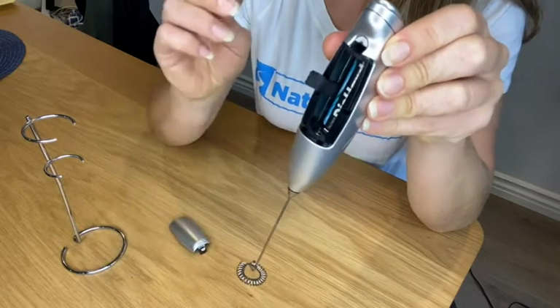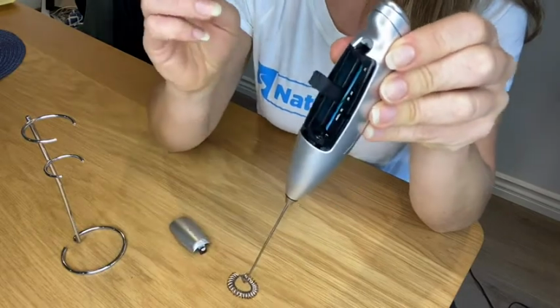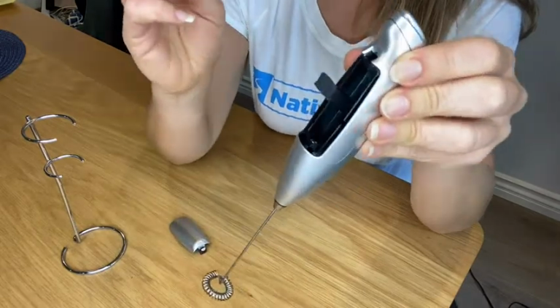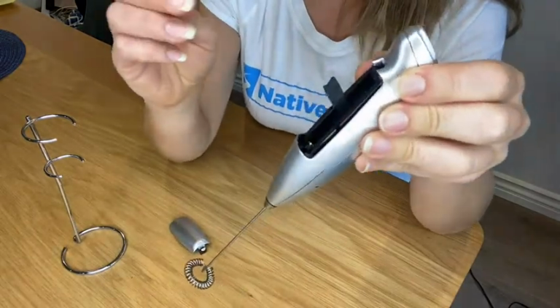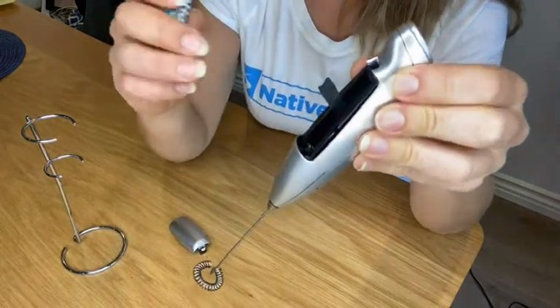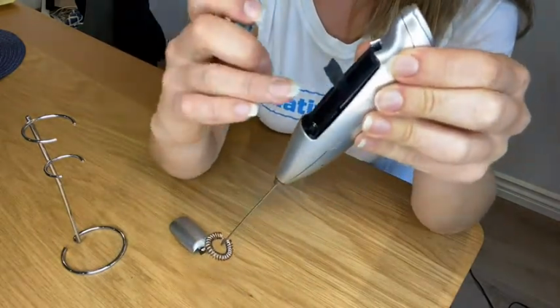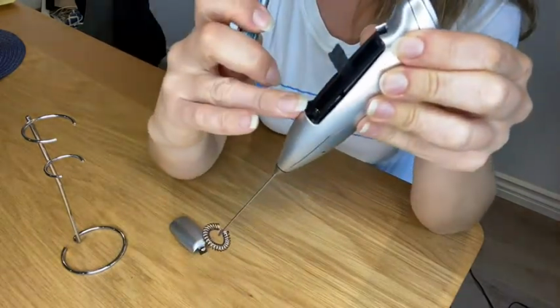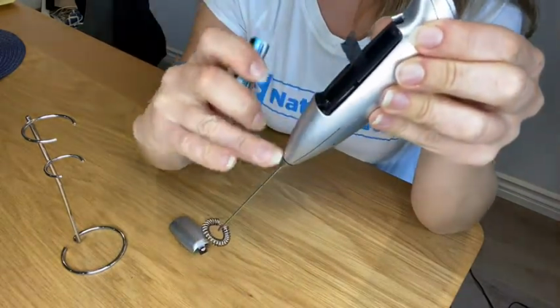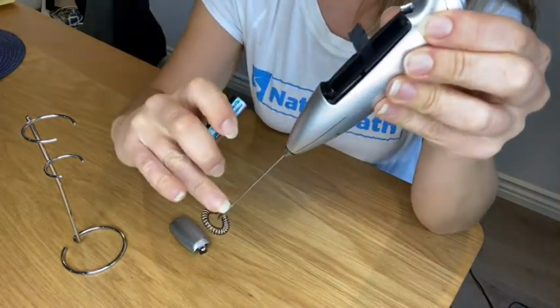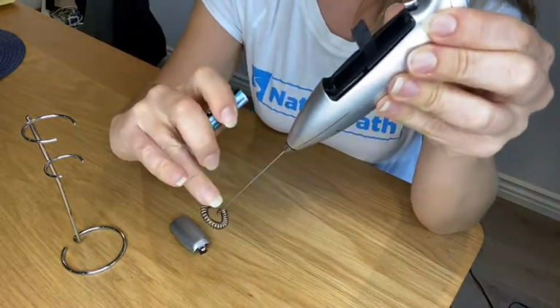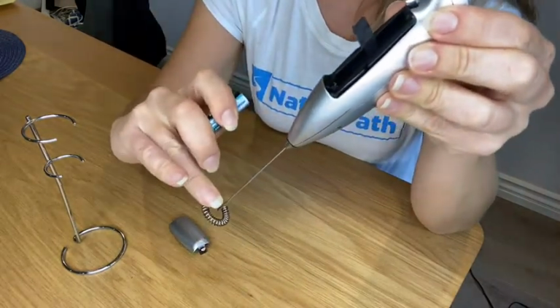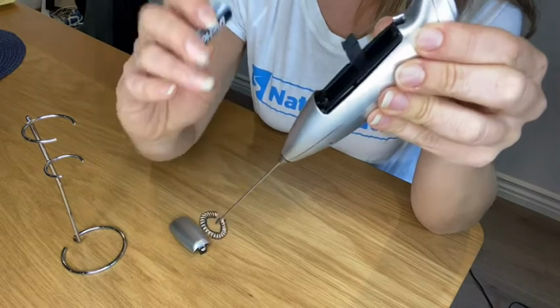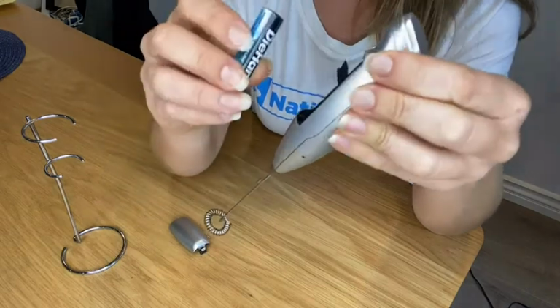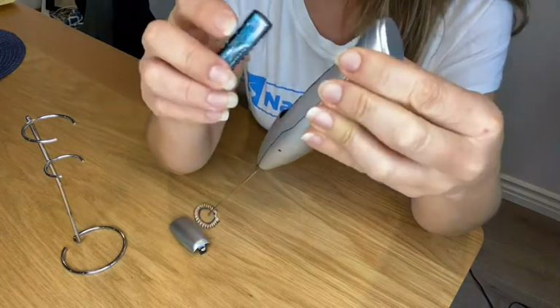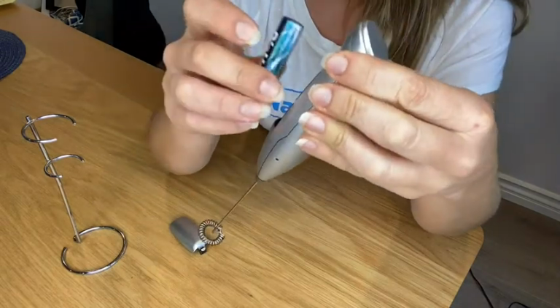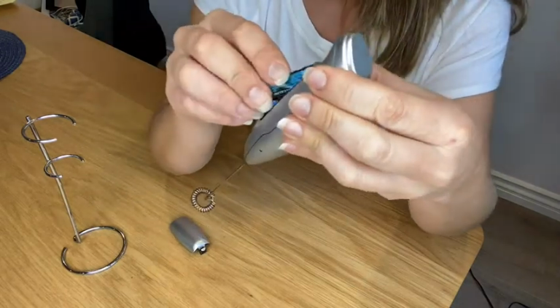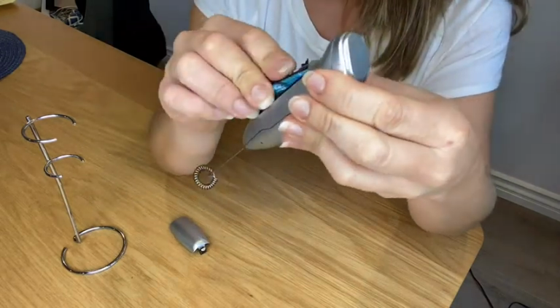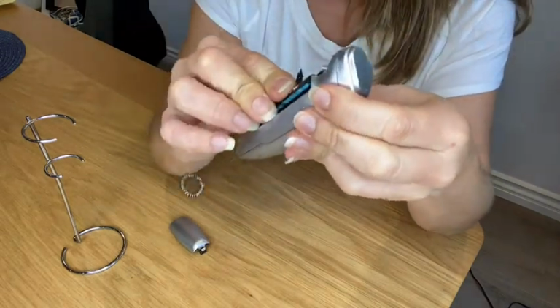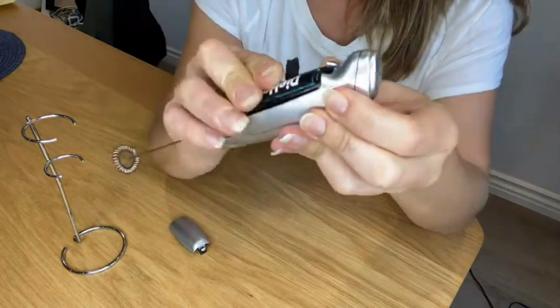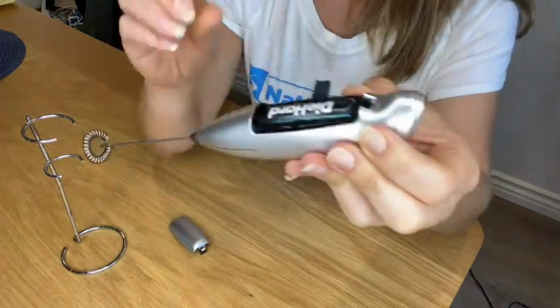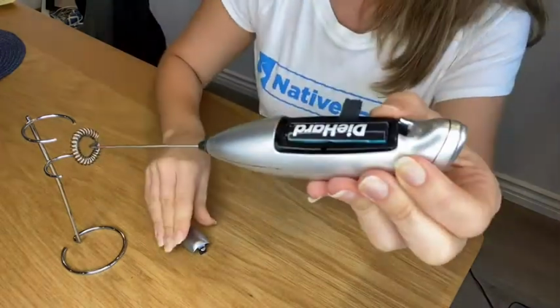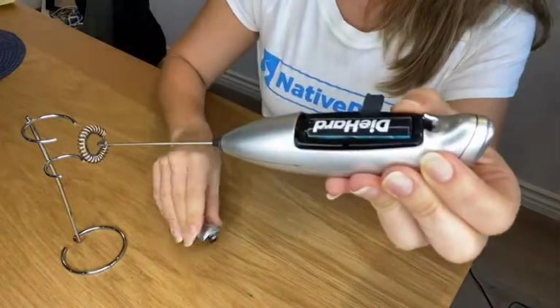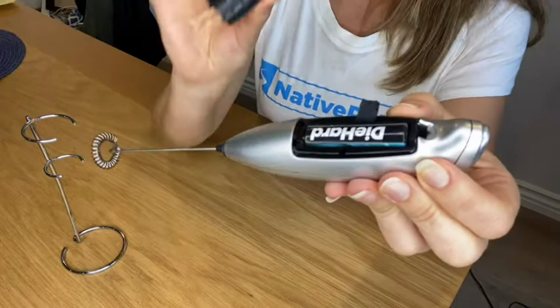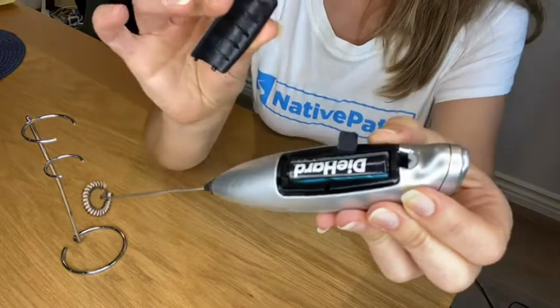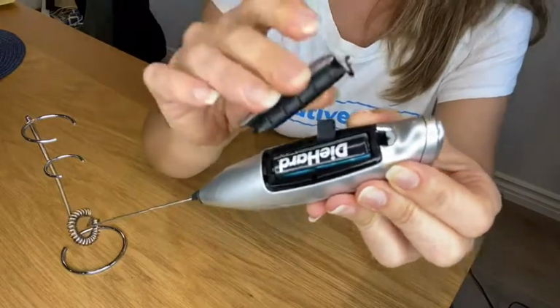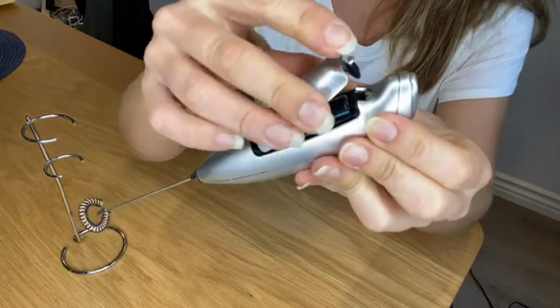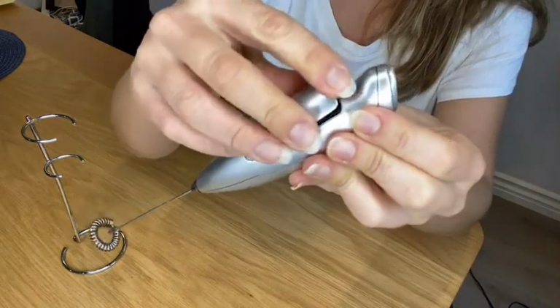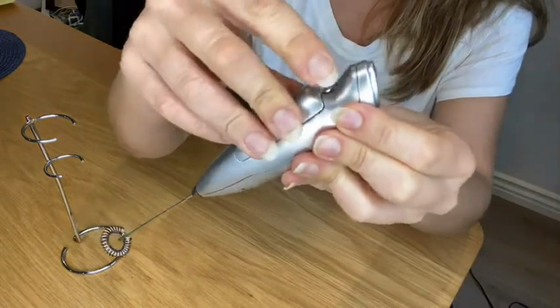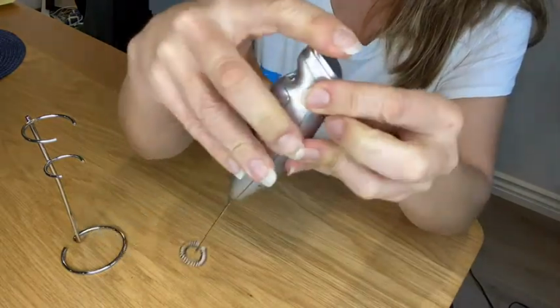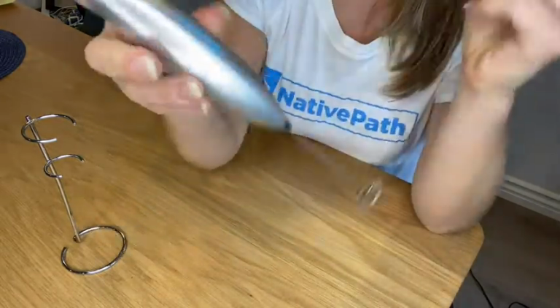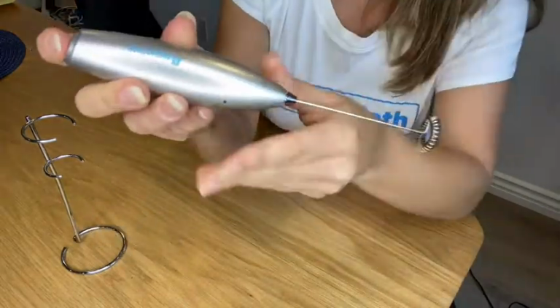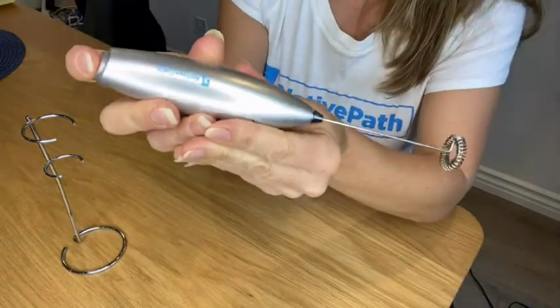Take your second AA battery and make sure the positive side is facing down towards the whisk. Then you're going to take your back cover and pop that back on. That is it.